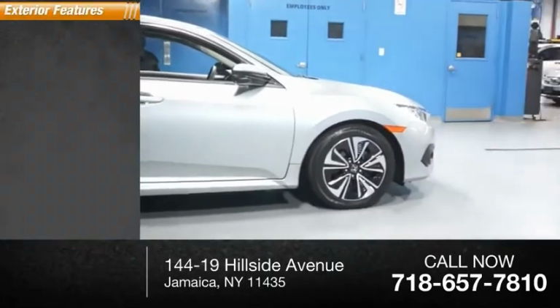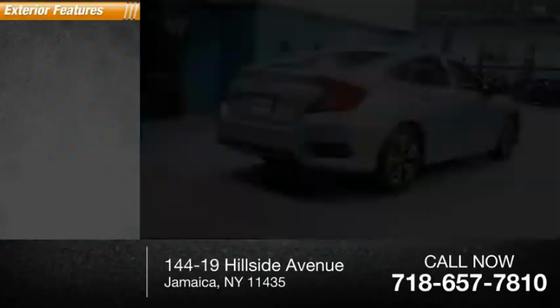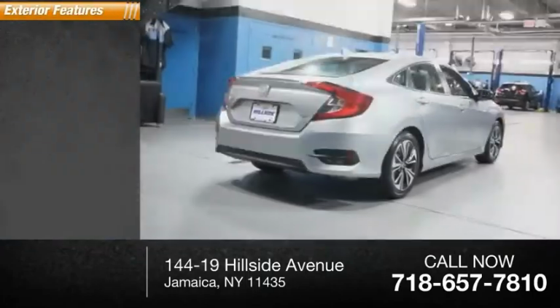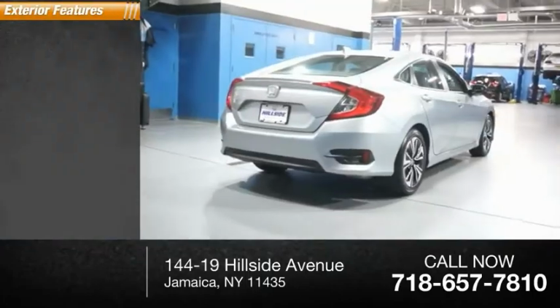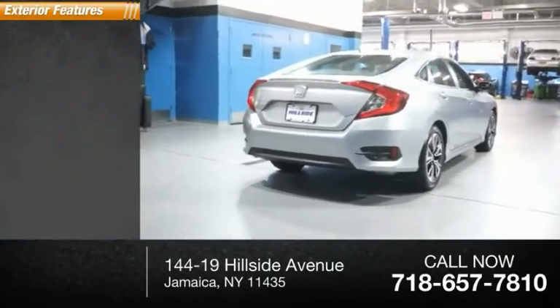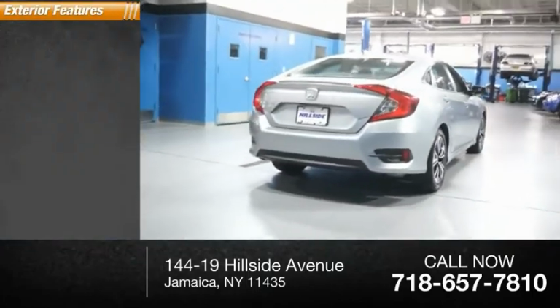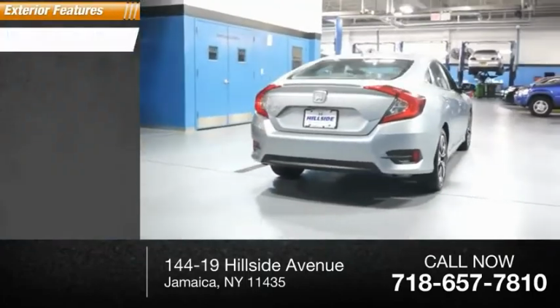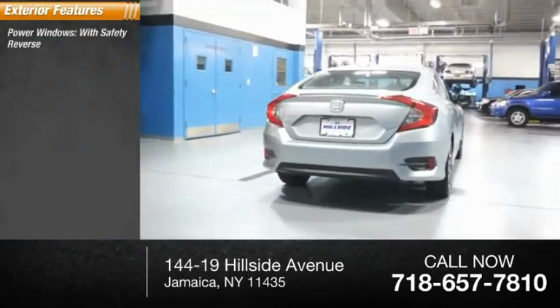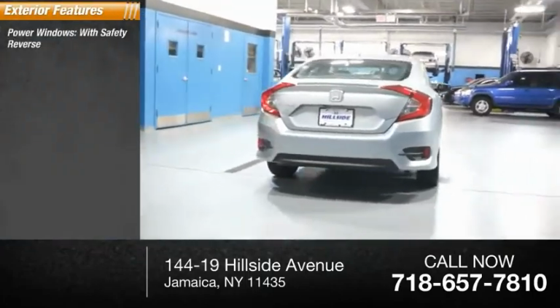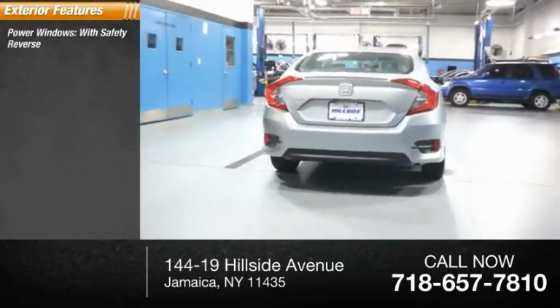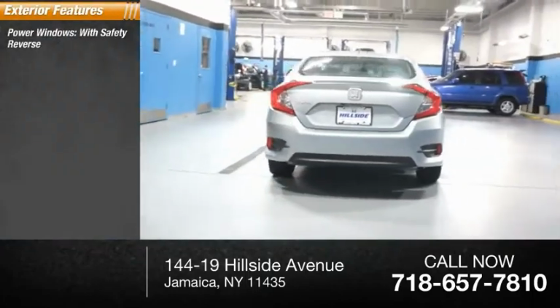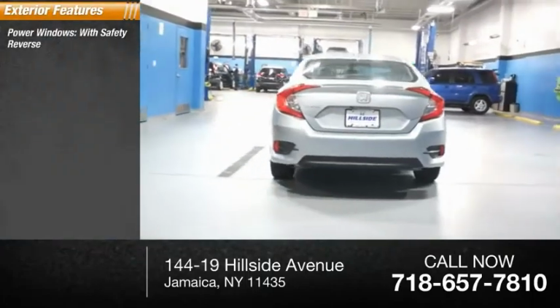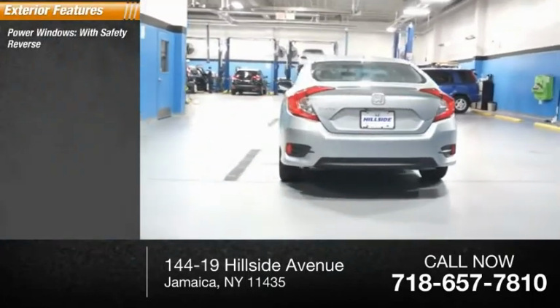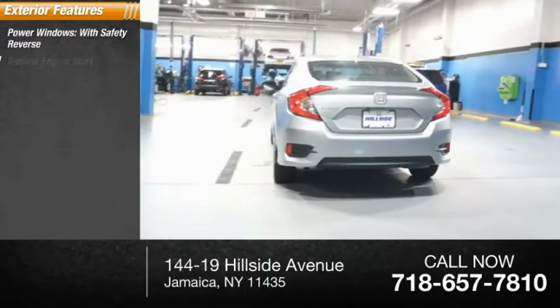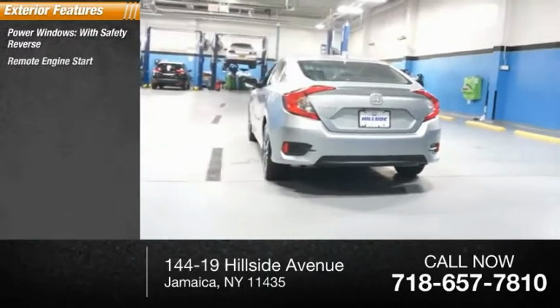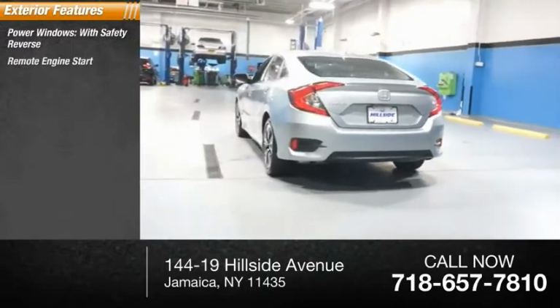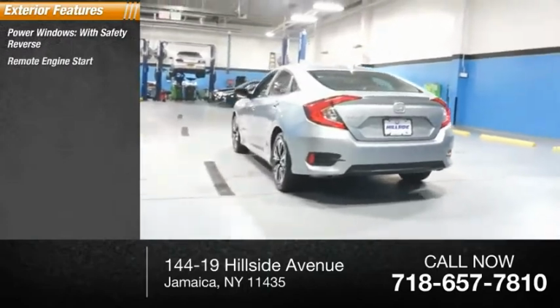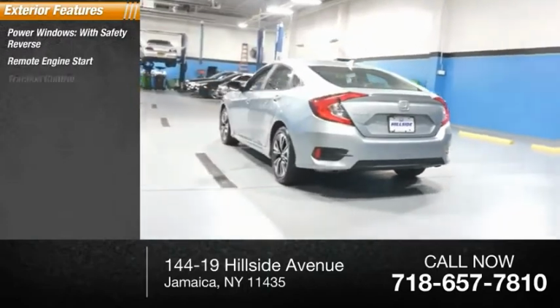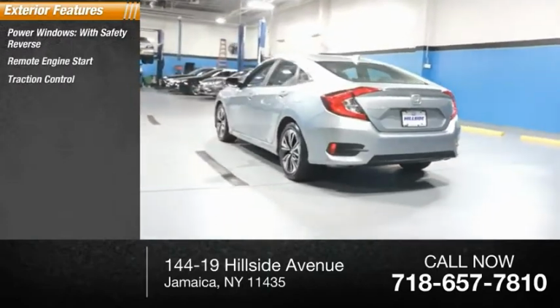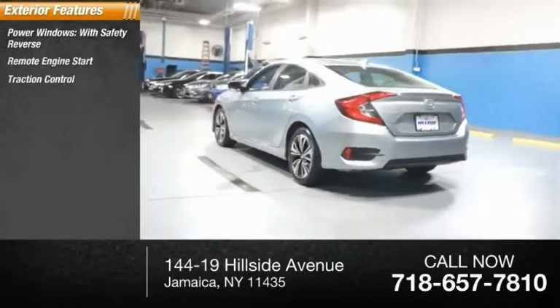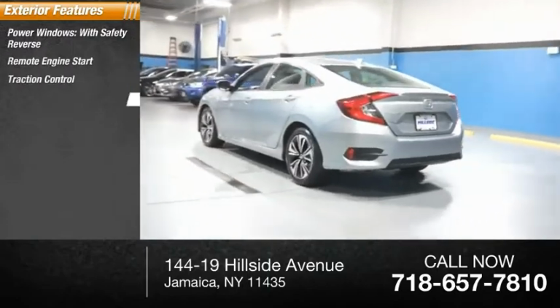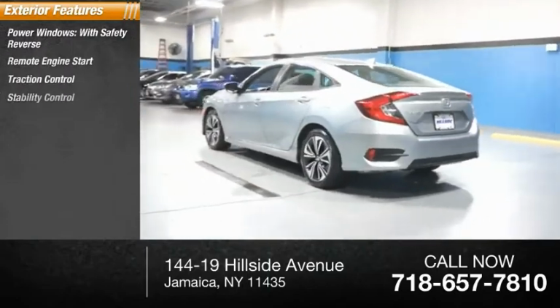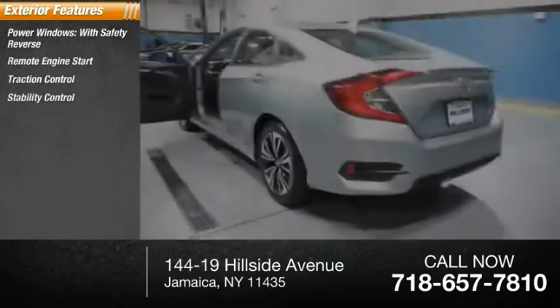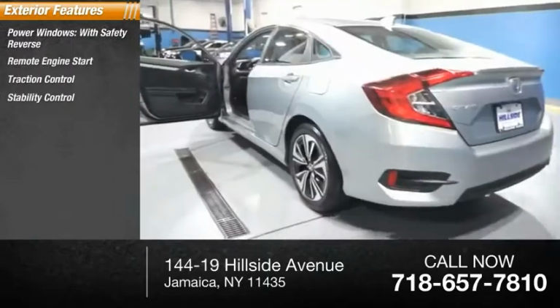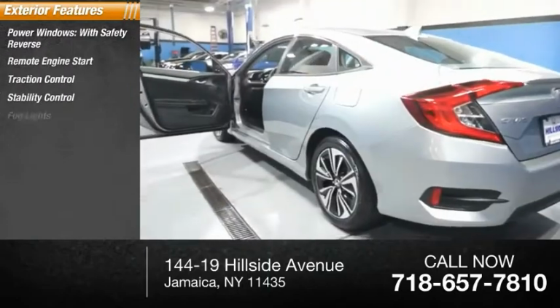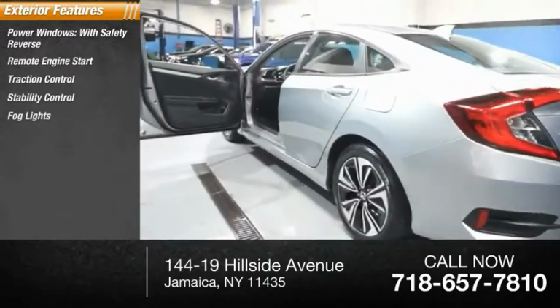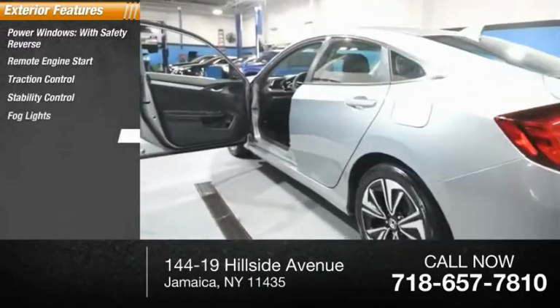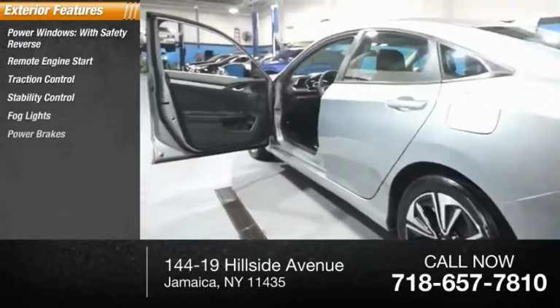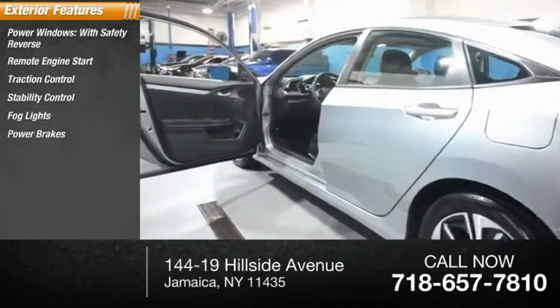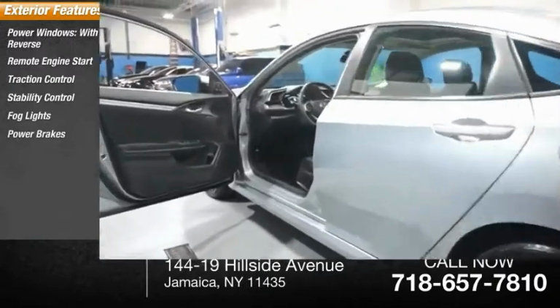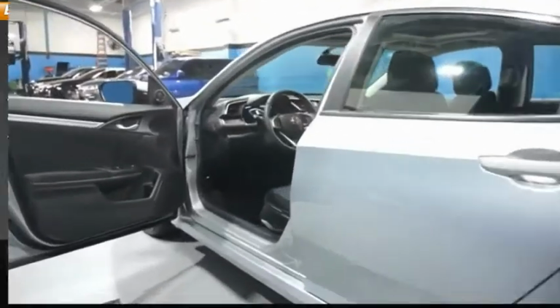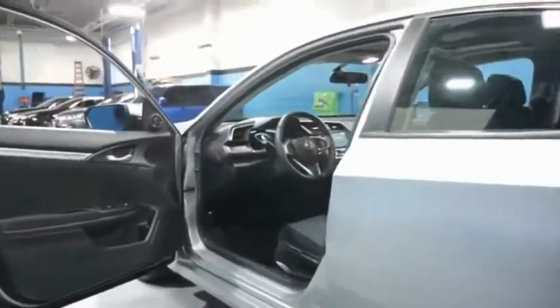Here are some of this vehicle's great options: power windows with safety reverse, remote engine start, traction control, stability control, fog lights, power brakes, and braking assist.